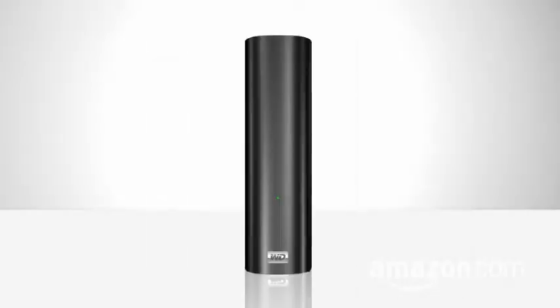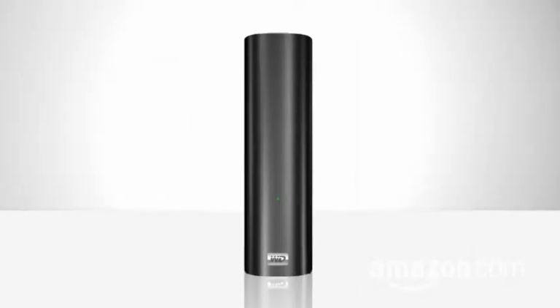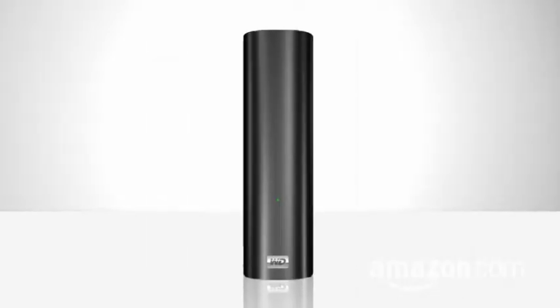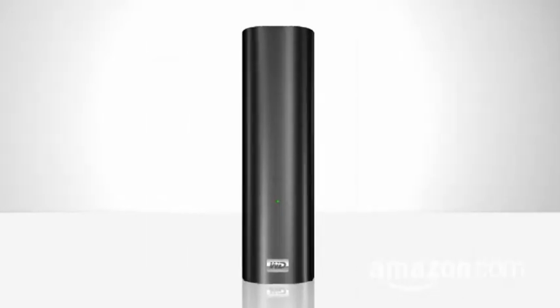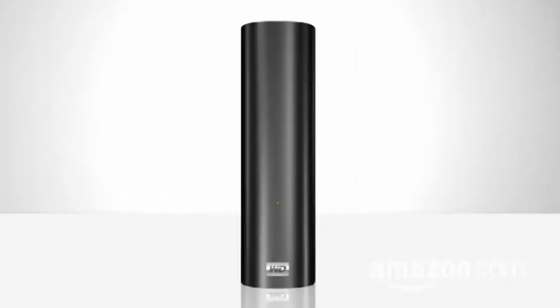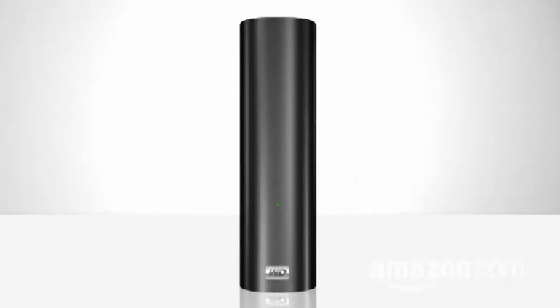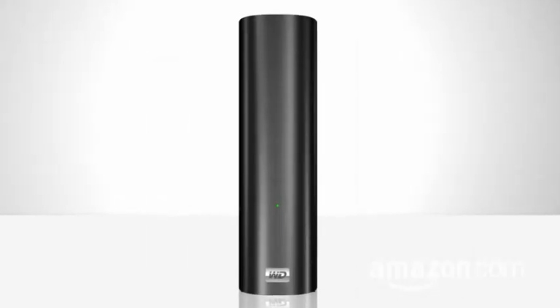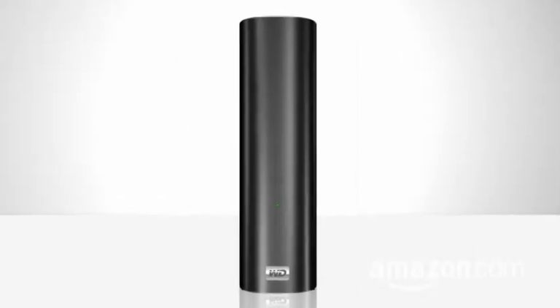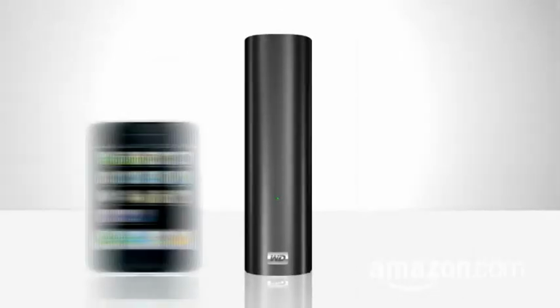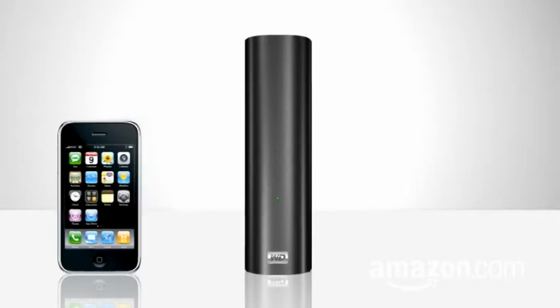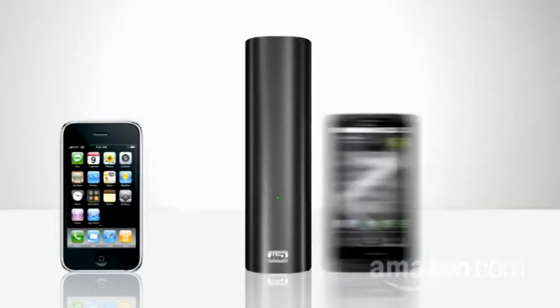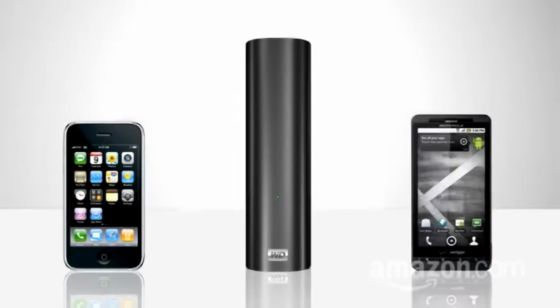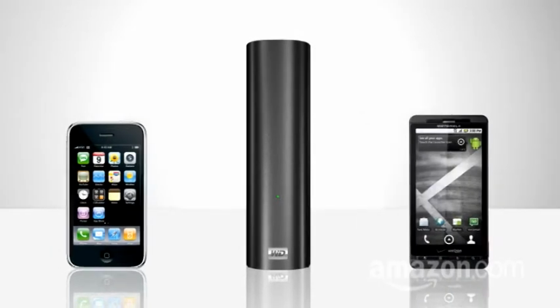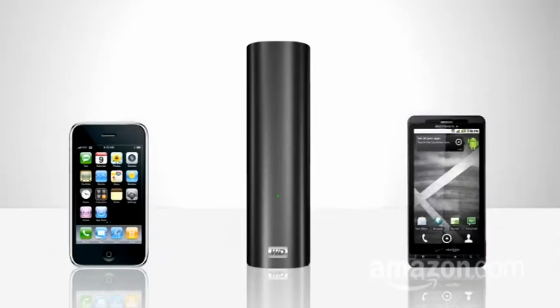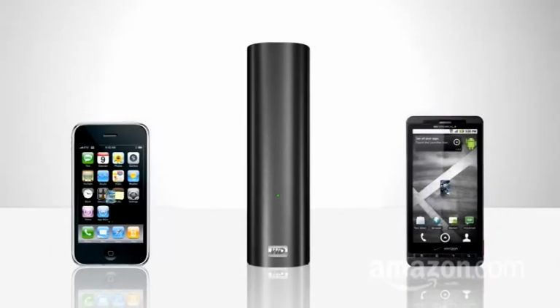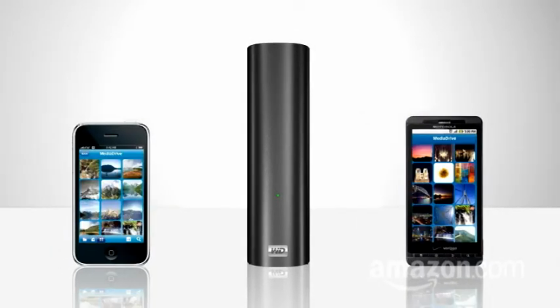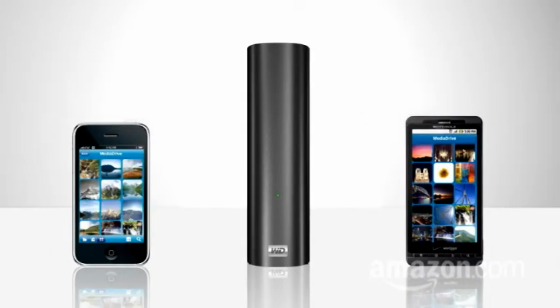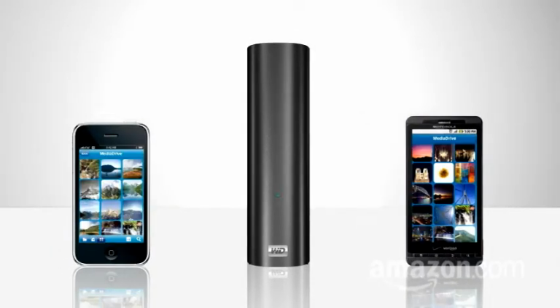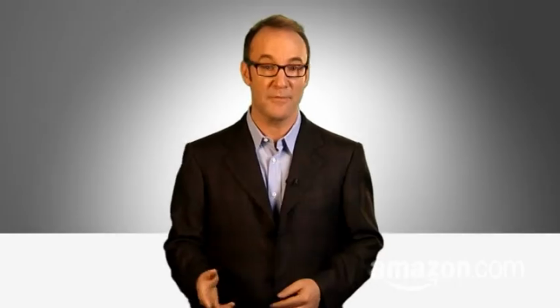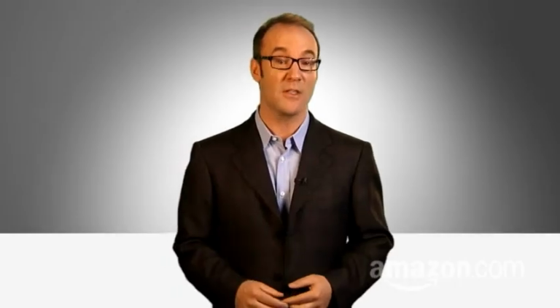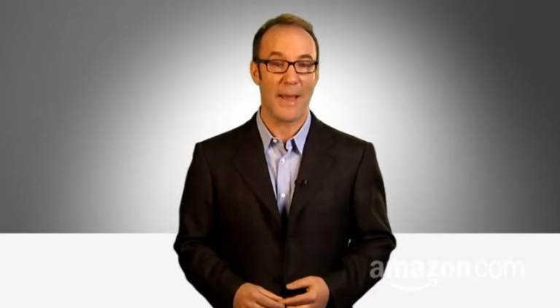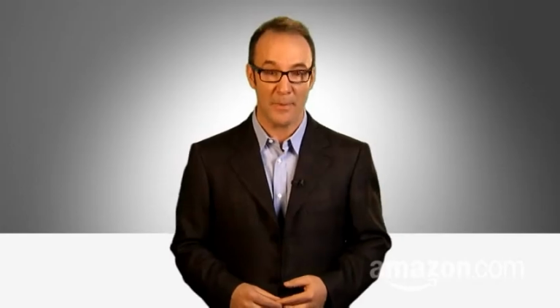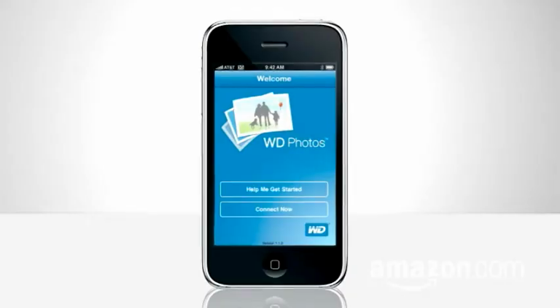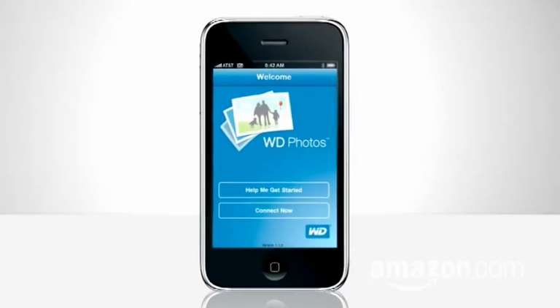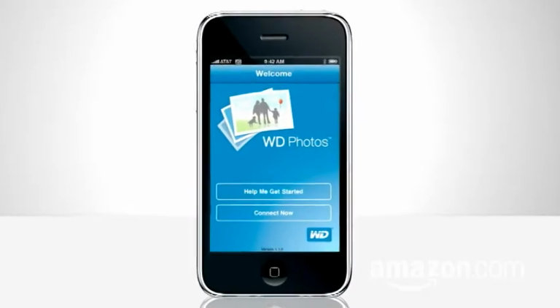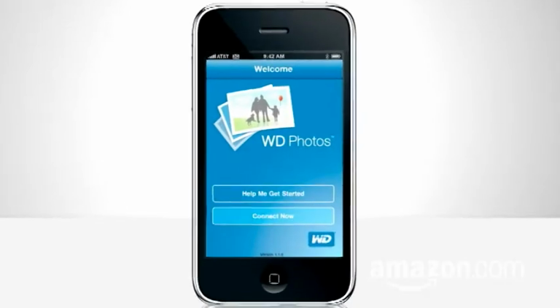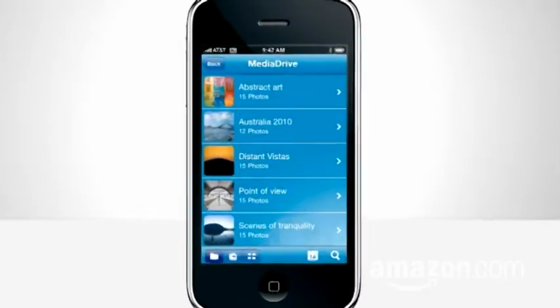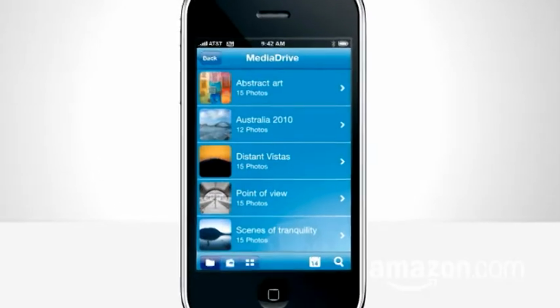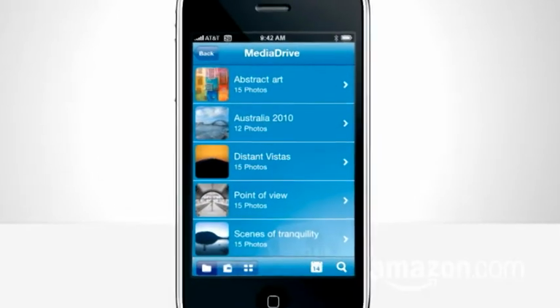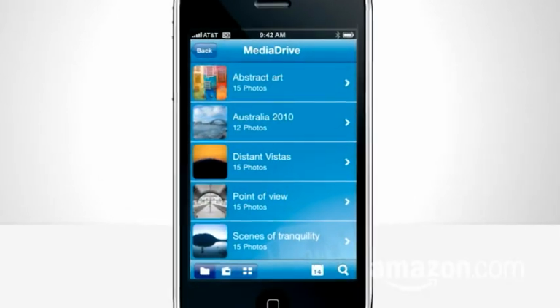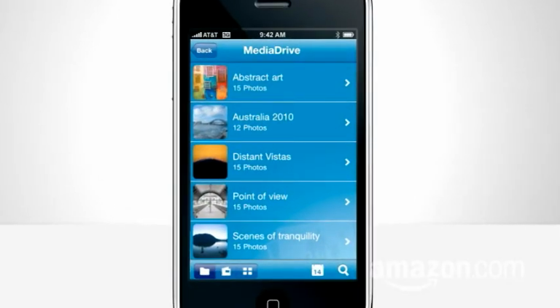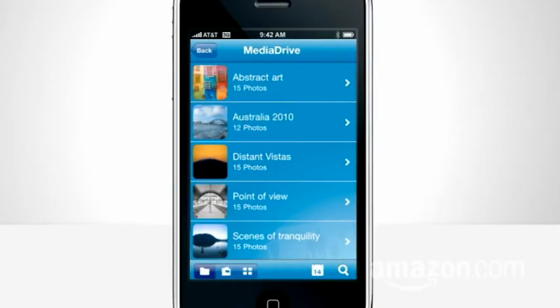Or WD — Western Digital's network storage devices — can stream photos to iPhones and Android-powered devices with their free WD Photos app. Like Buffalo, just tap the app, tap the Connect Now button, and up comes a list of all photos on your WD Digital NAS at home.